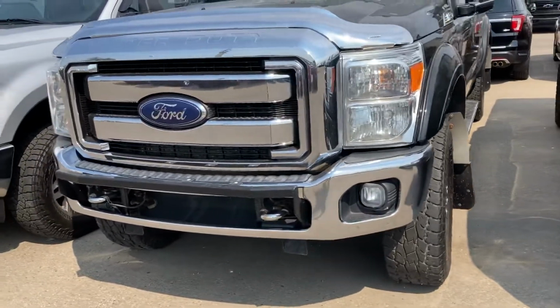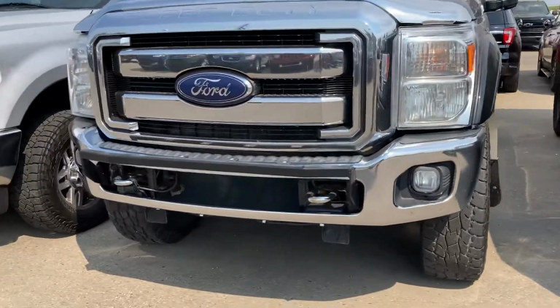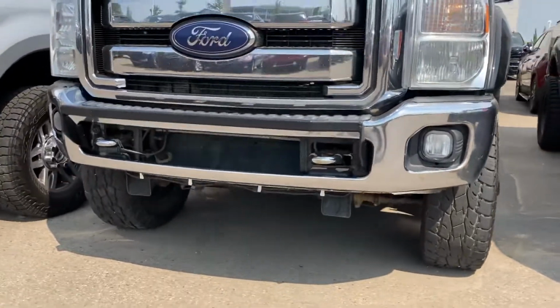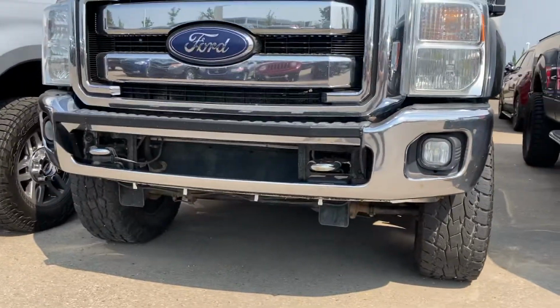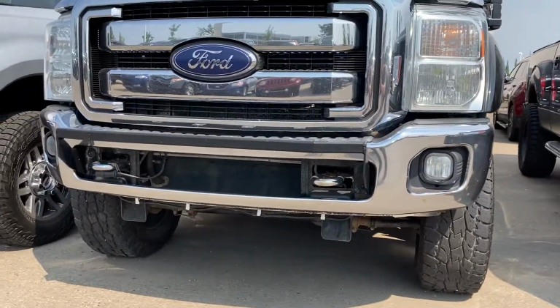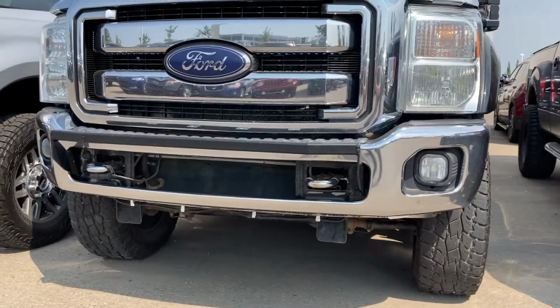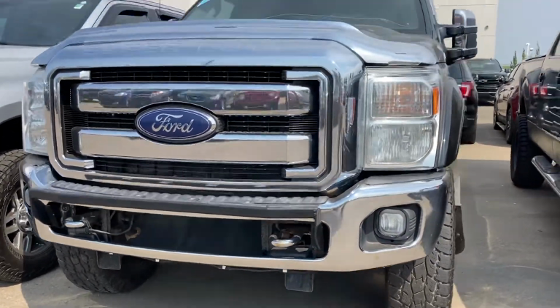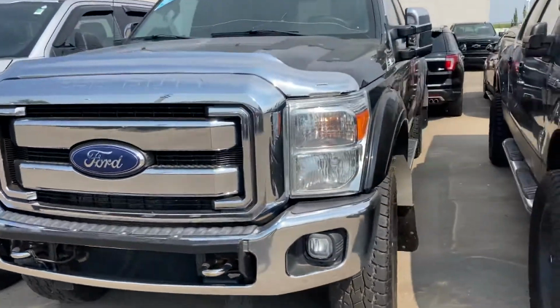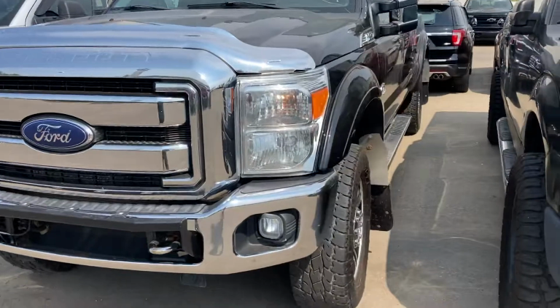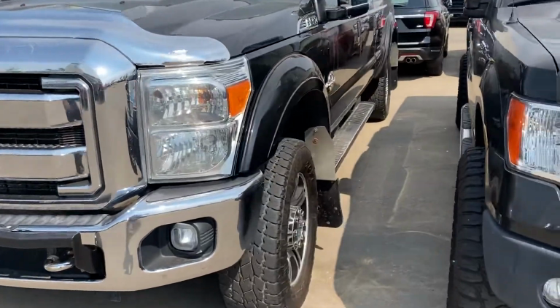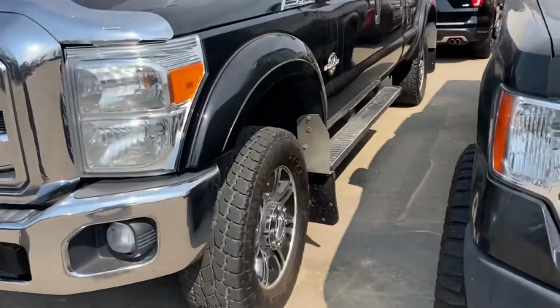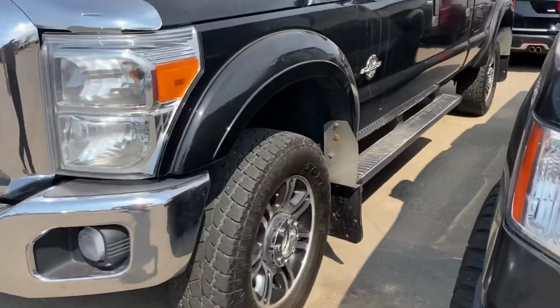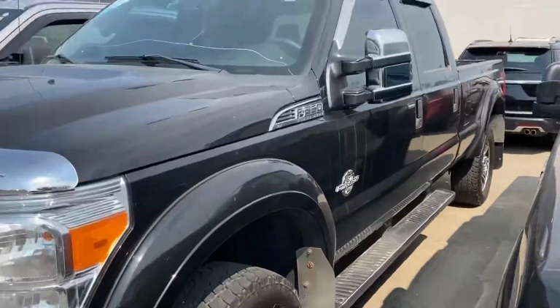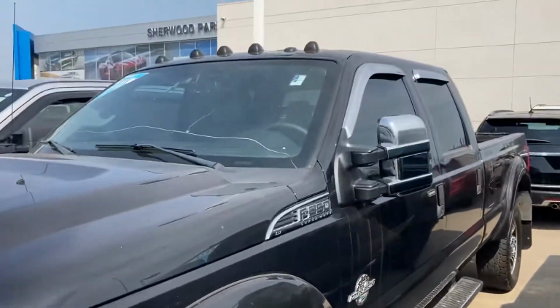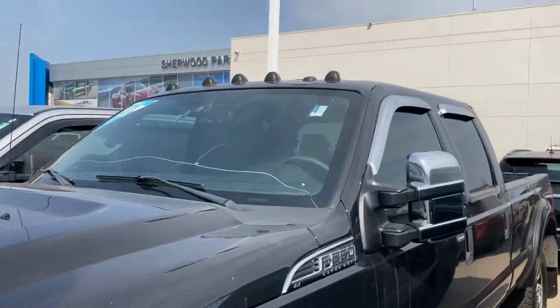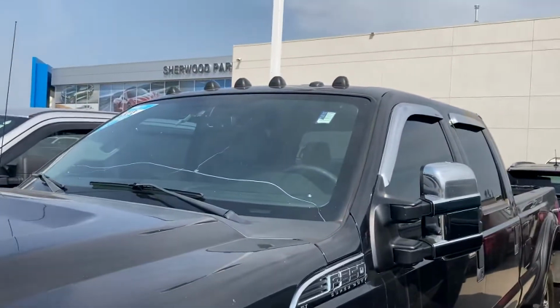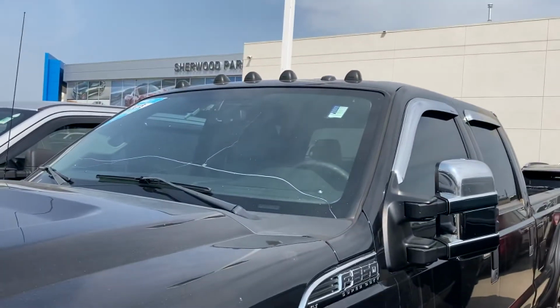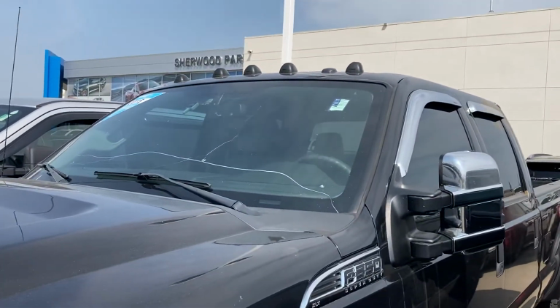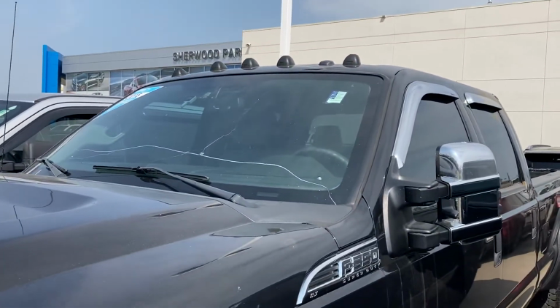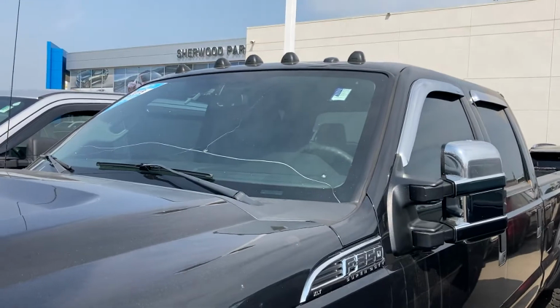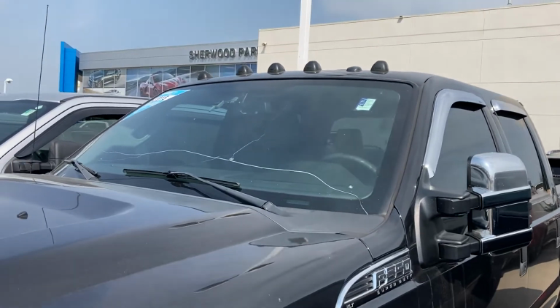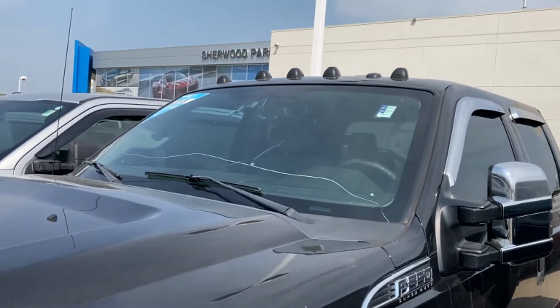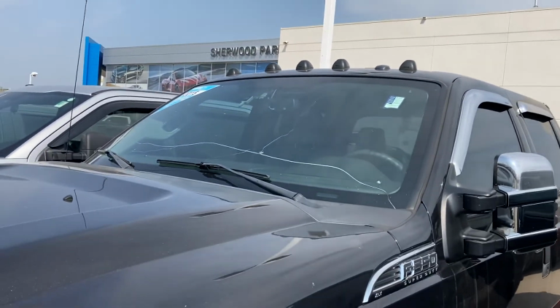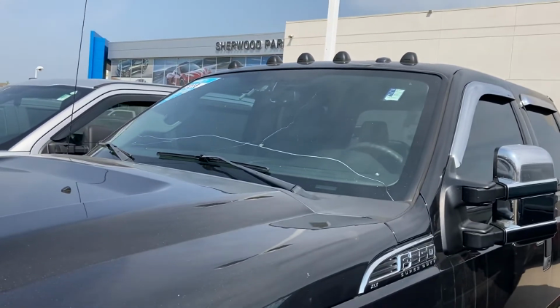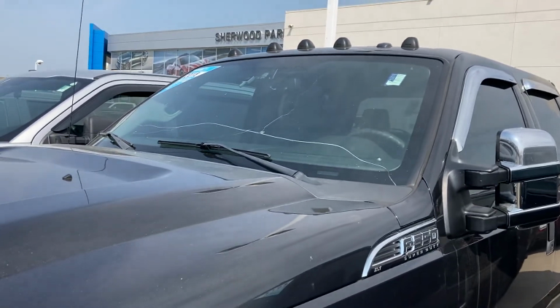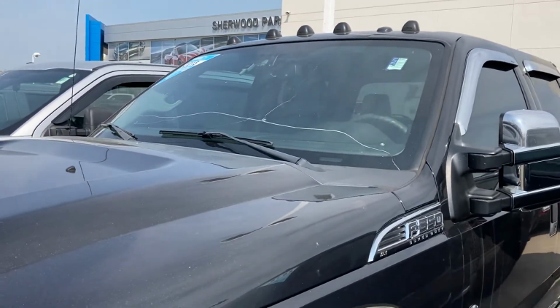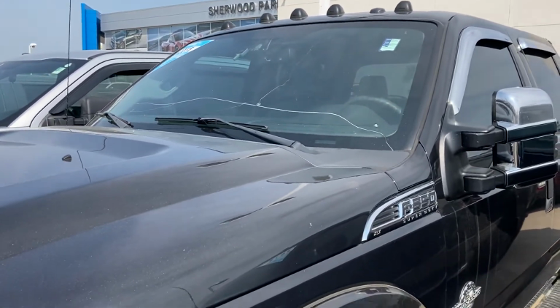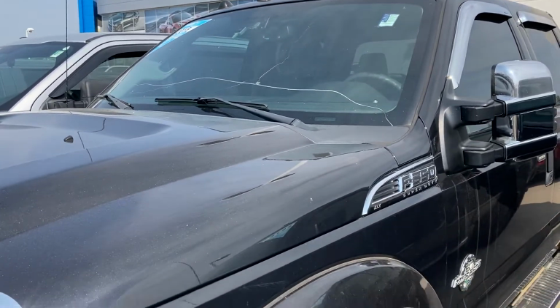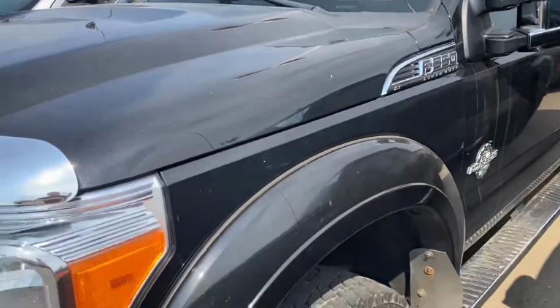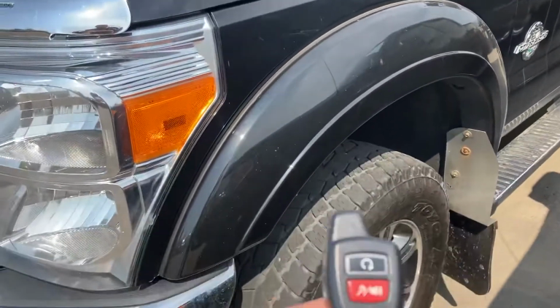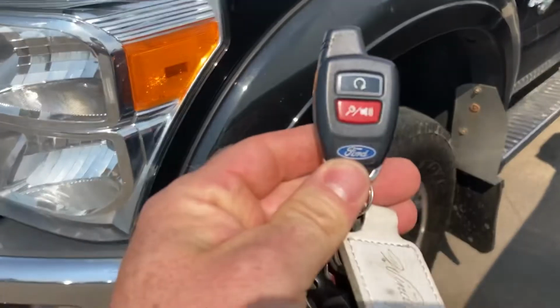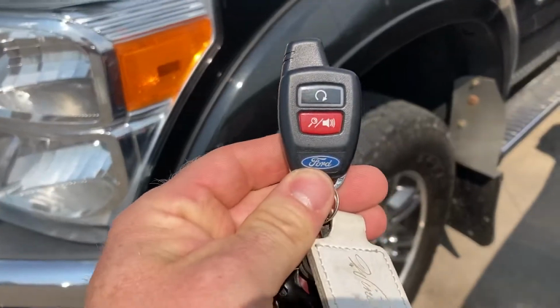It'll get a reasonable price. It has an aftermarket remote starter on it as well, but it's a Ford system.